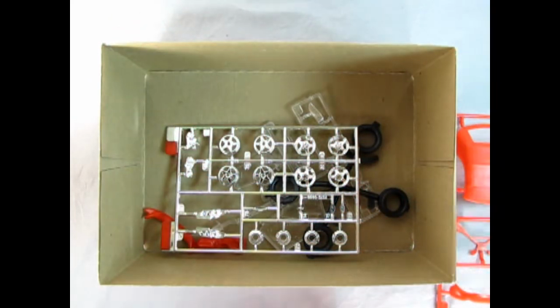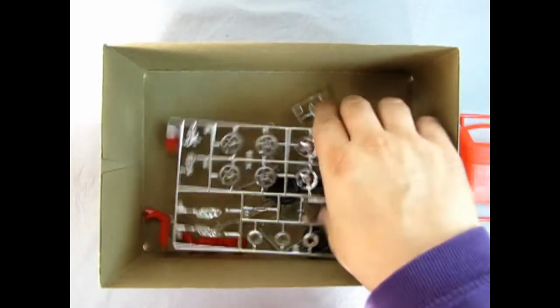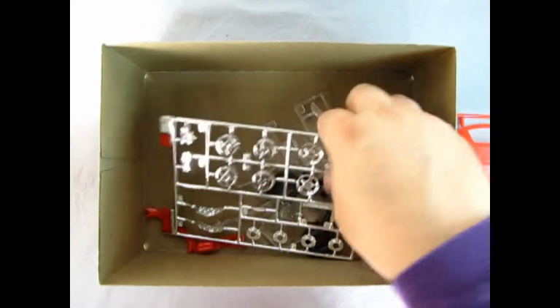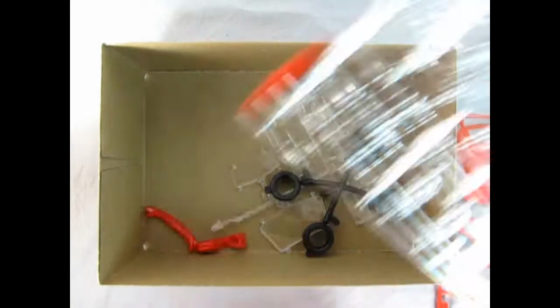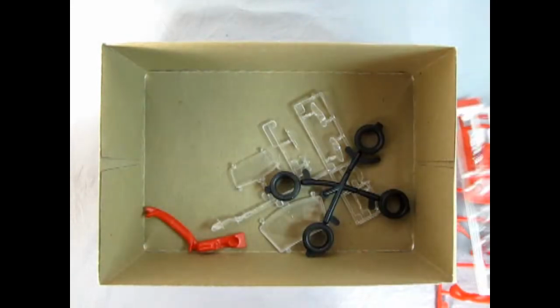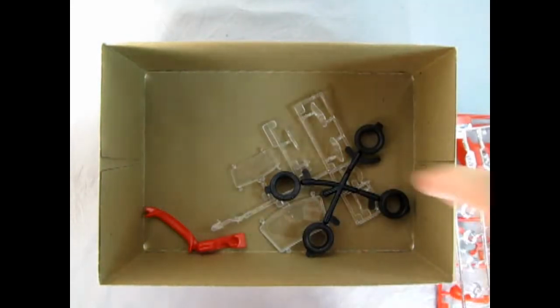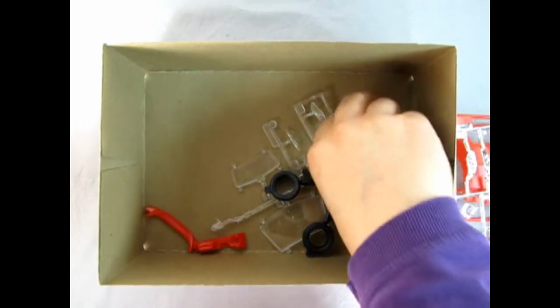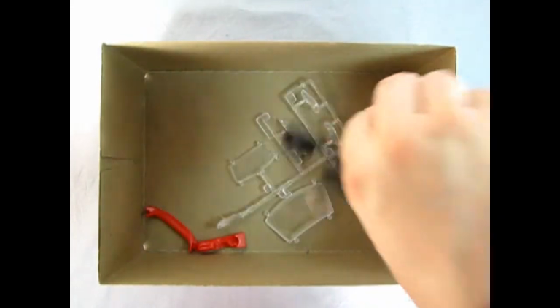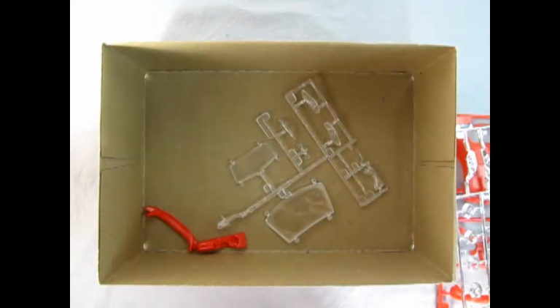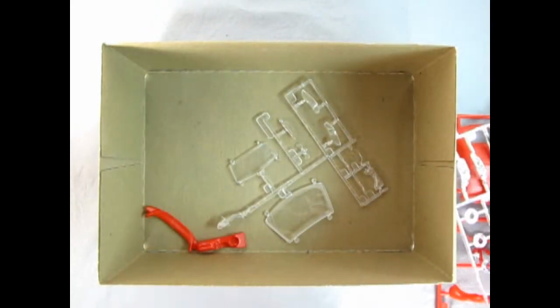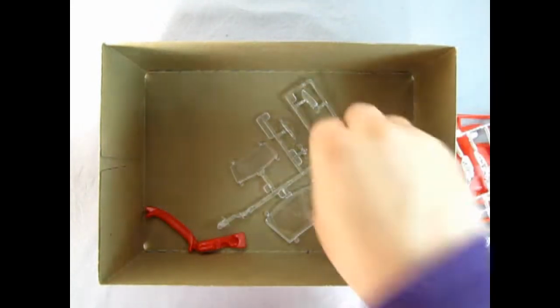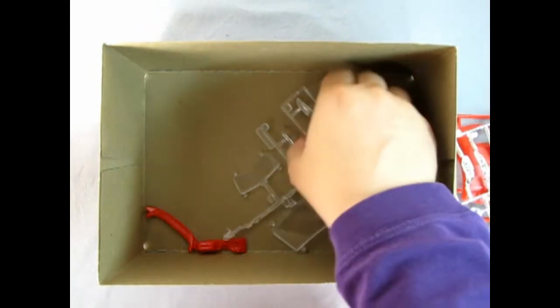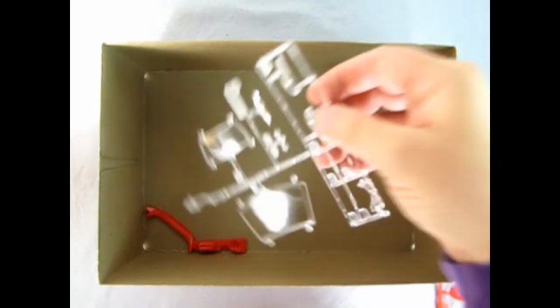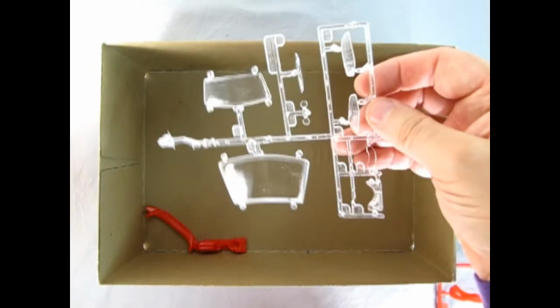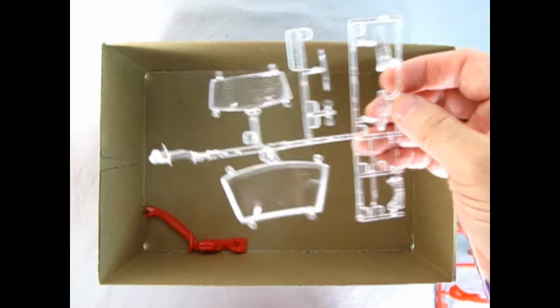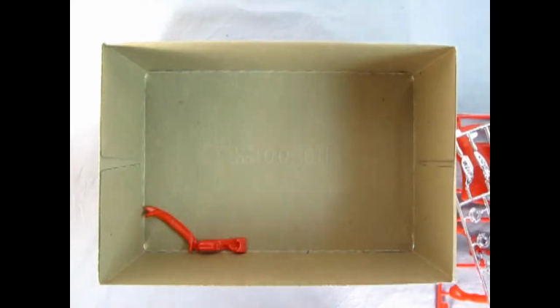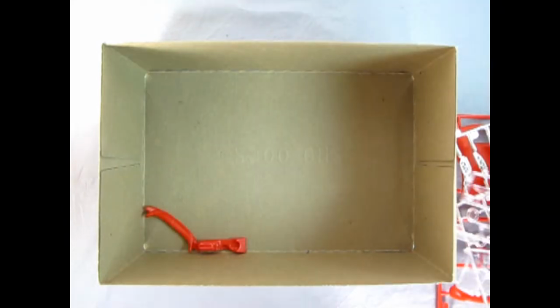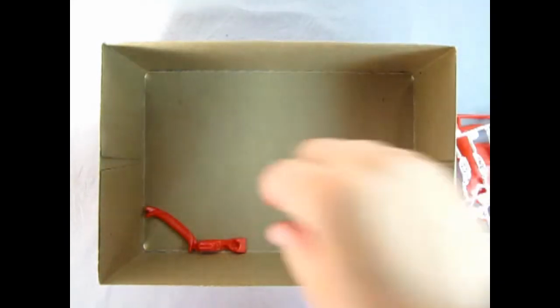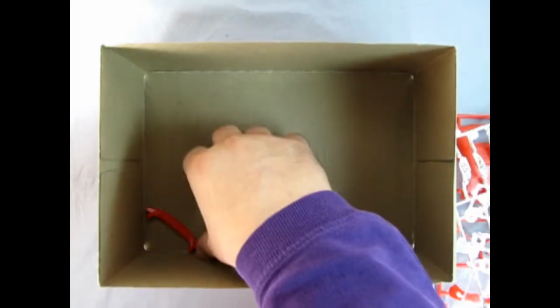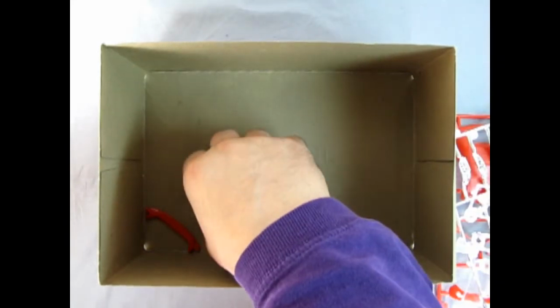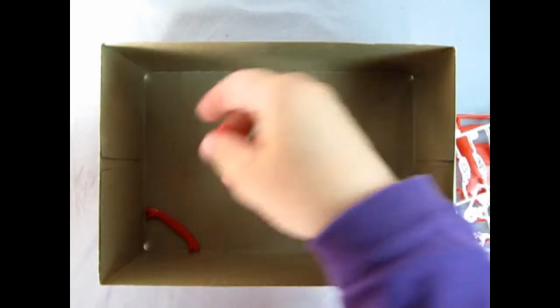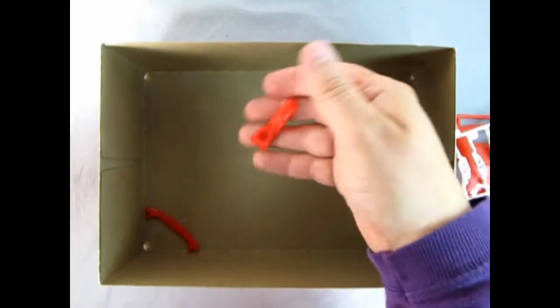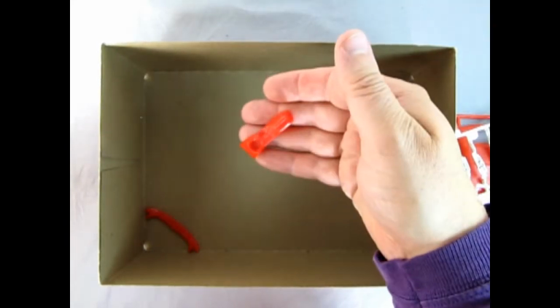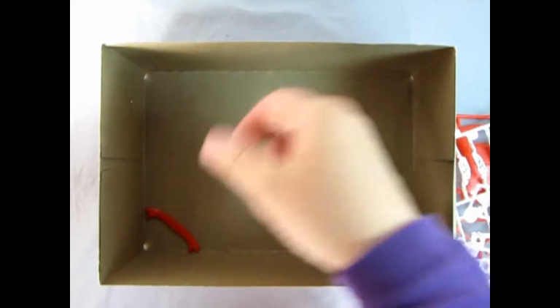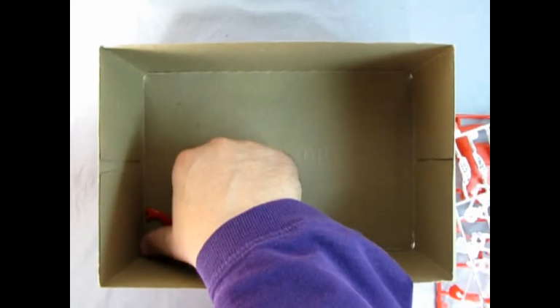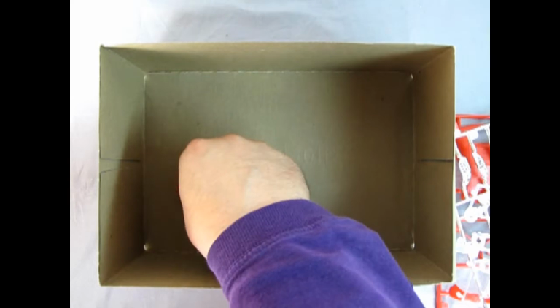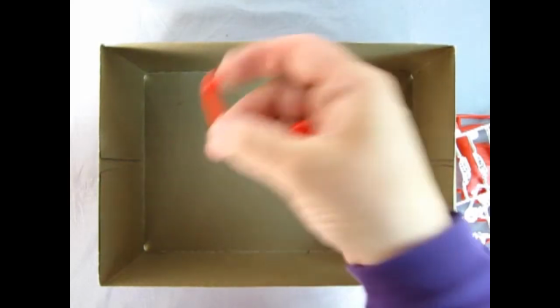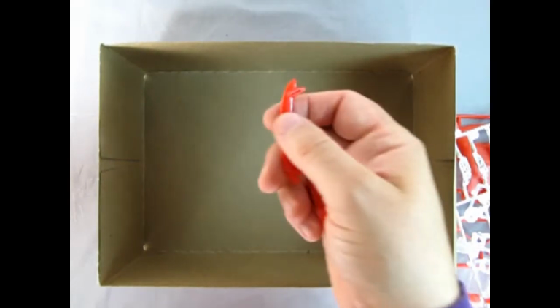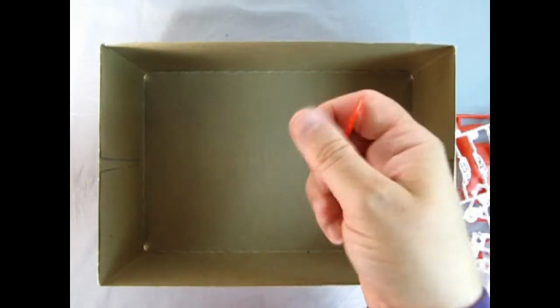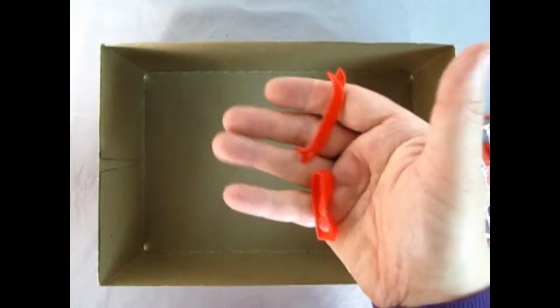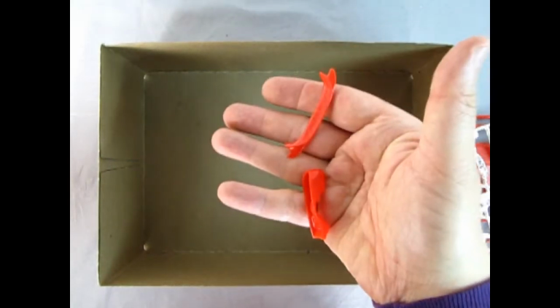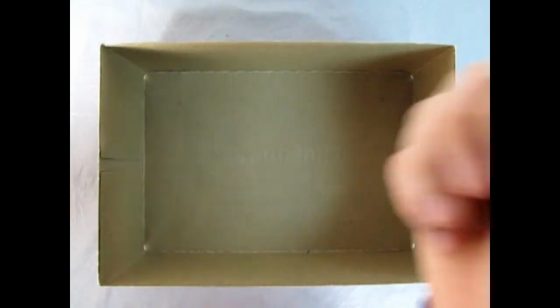Look at the chrome down there. We also have the black rubber tires, and we've got our clear head and tail light covers and windshields, as well as our center console and our rear red spoiler.